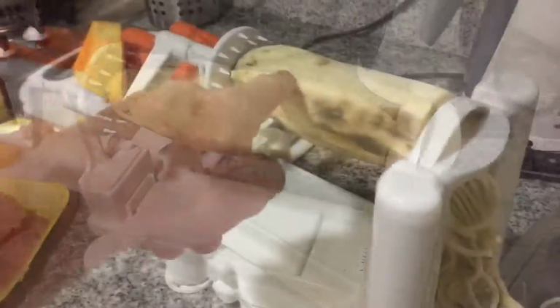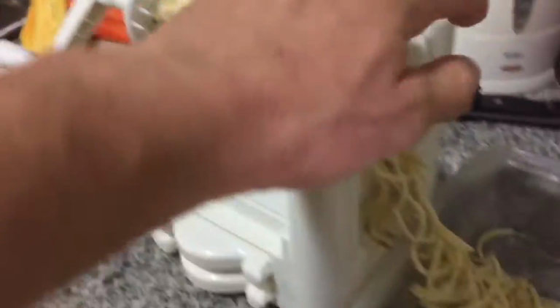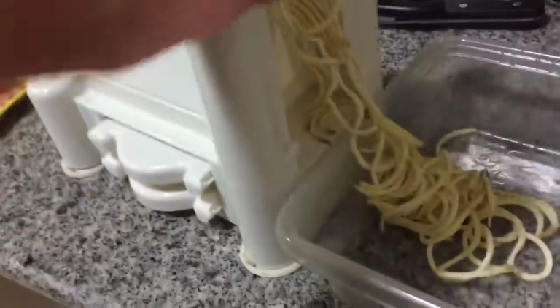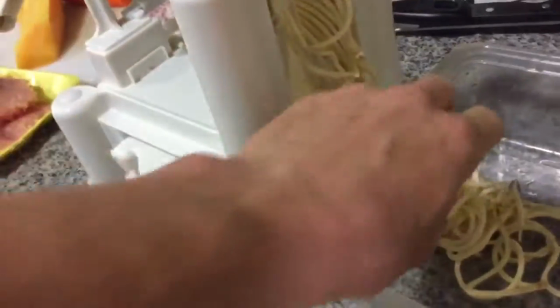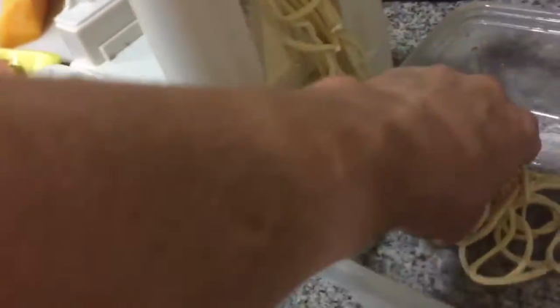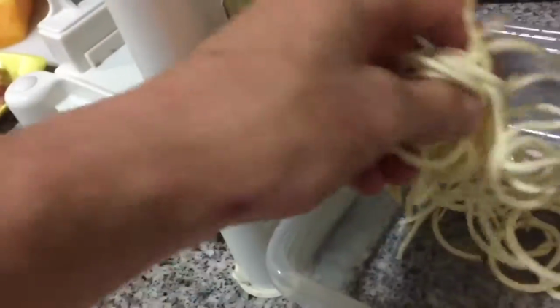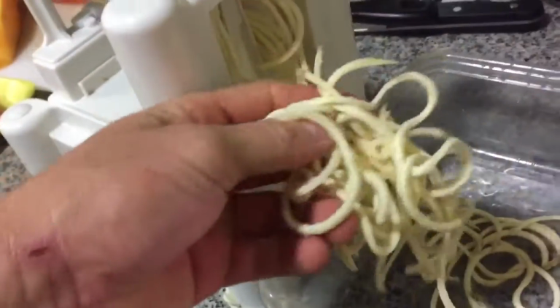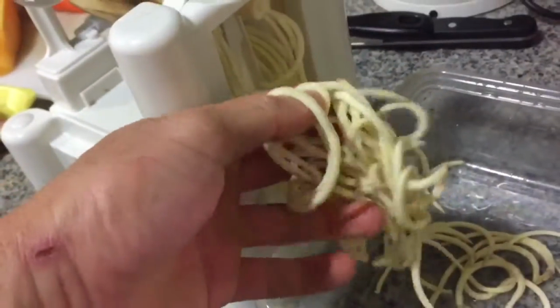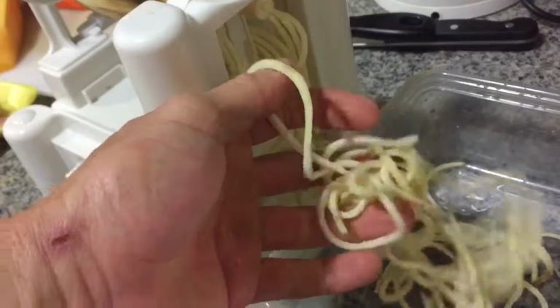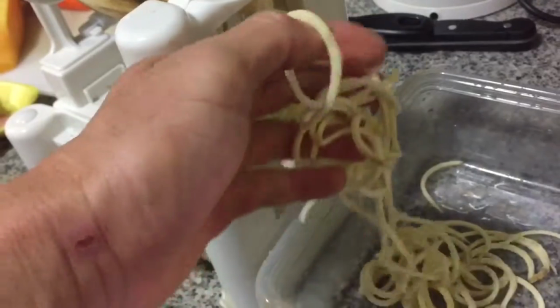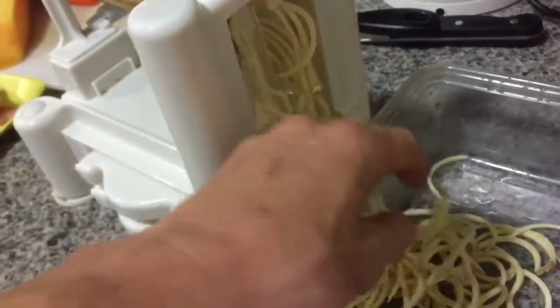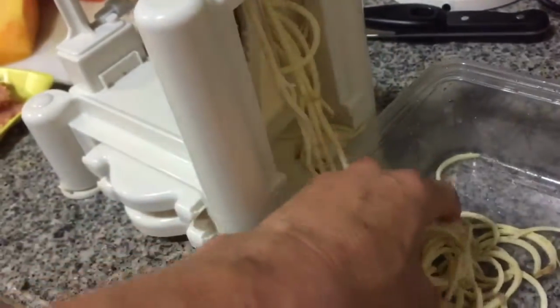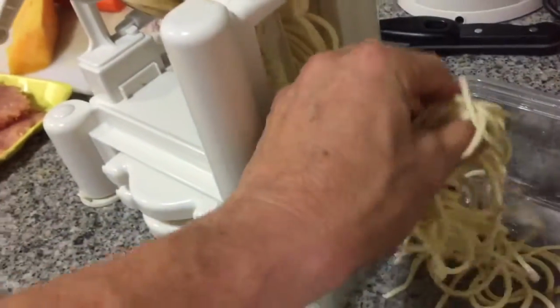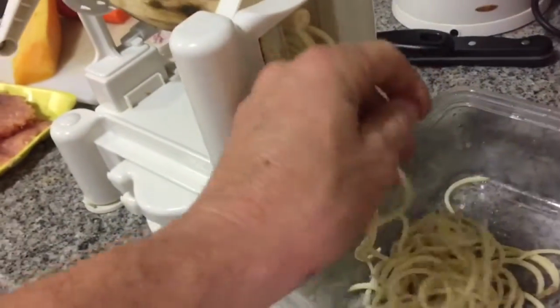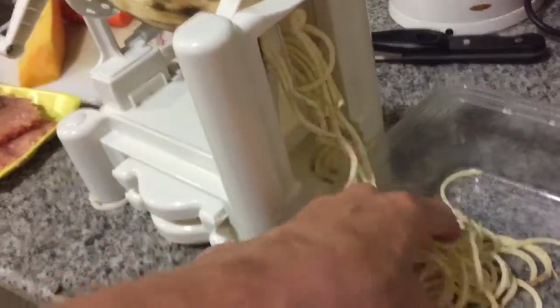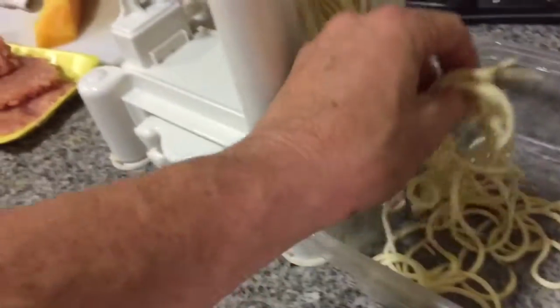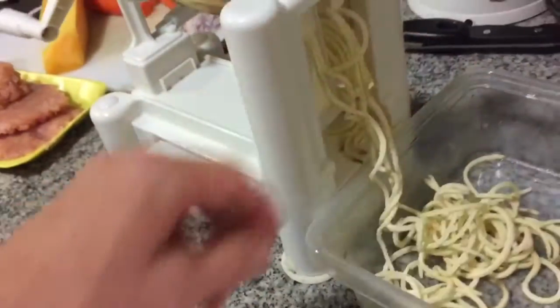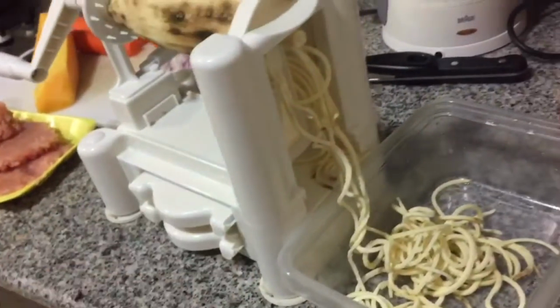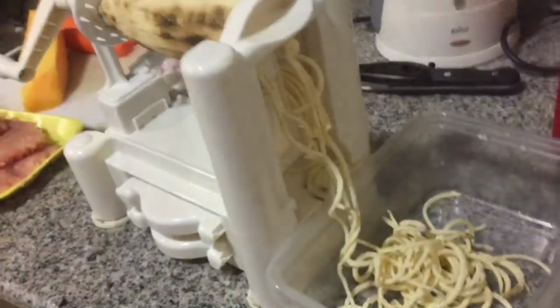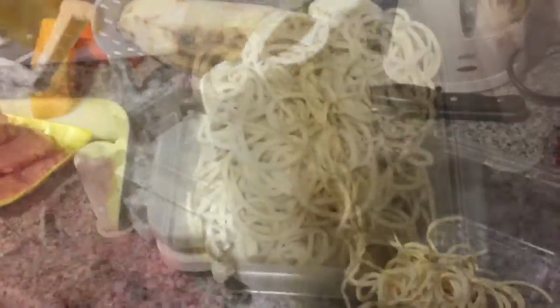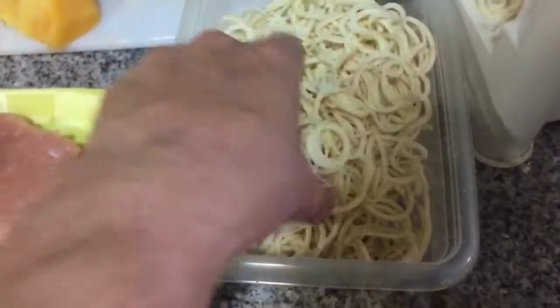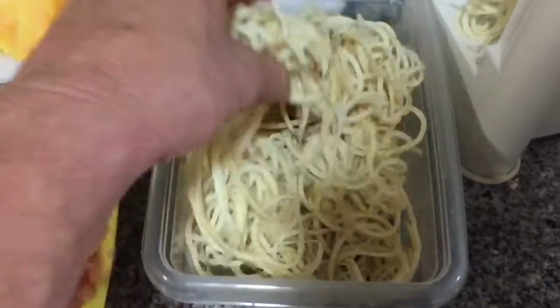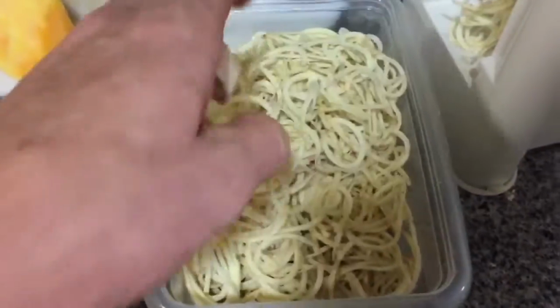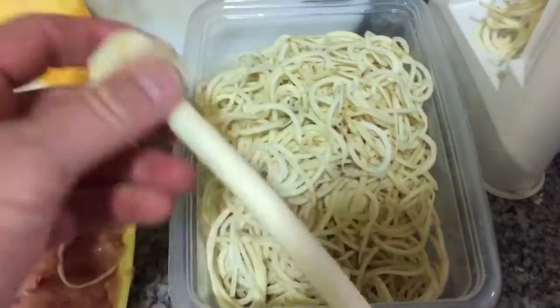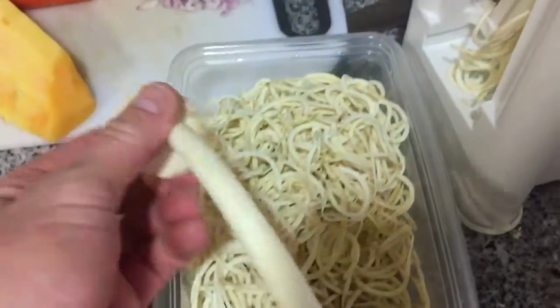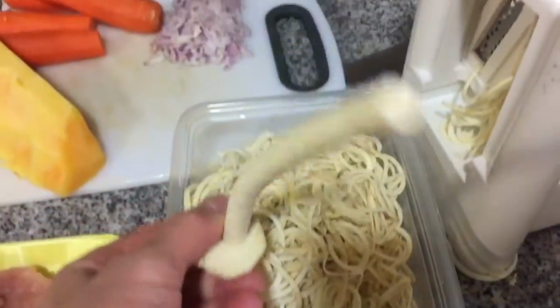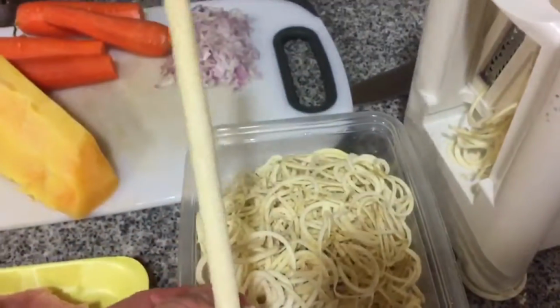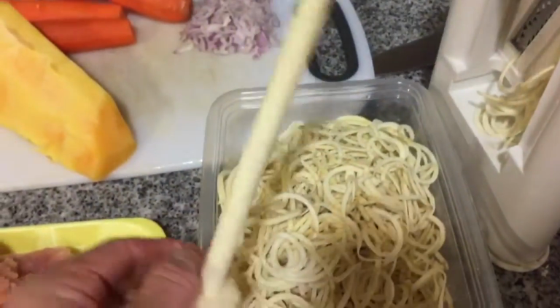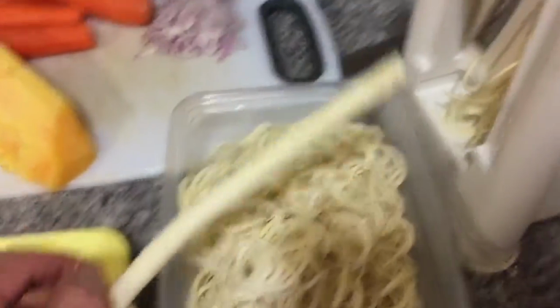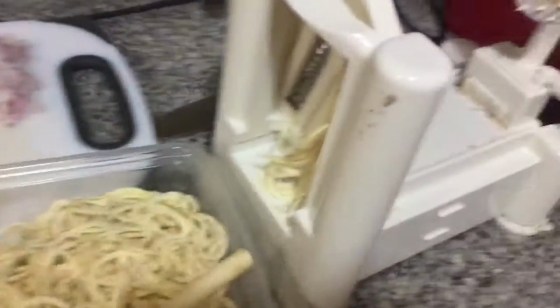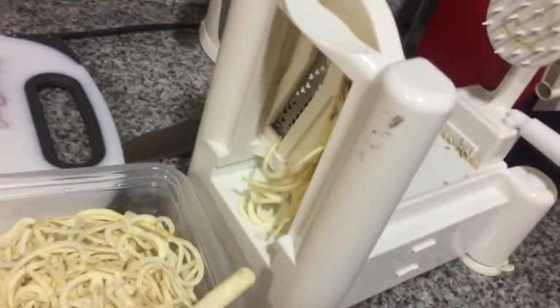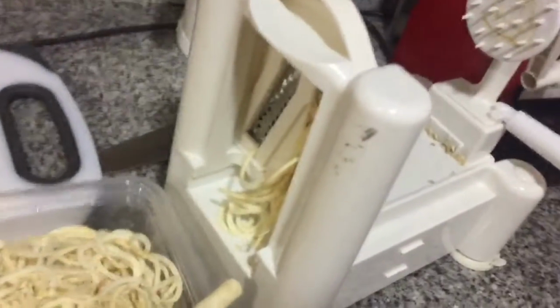I'm winding up this end. This is what the spiral has come out like. And you can do that with mixed vegetables and use it instead of spaghetti. Let's get to it and do all of this. That's out of that one sweet potato, and that's what you're left with — the middle of the potato. Pretty cool piece of equipment.